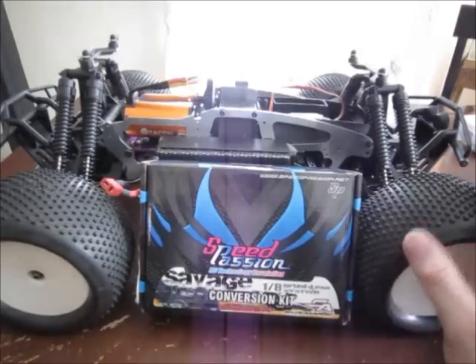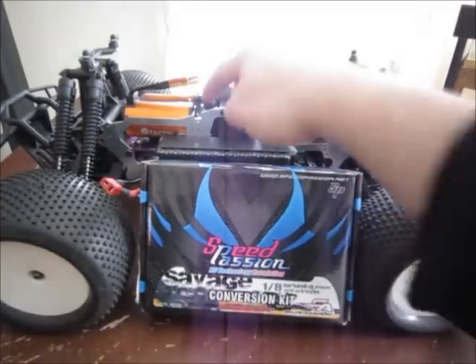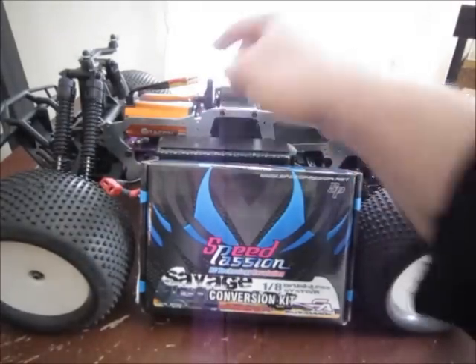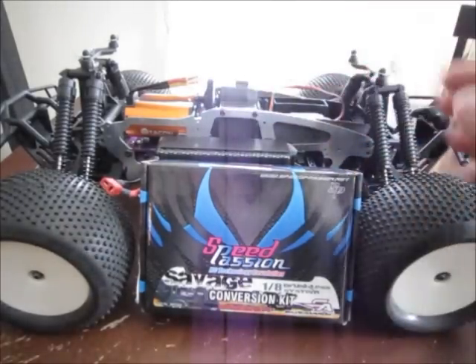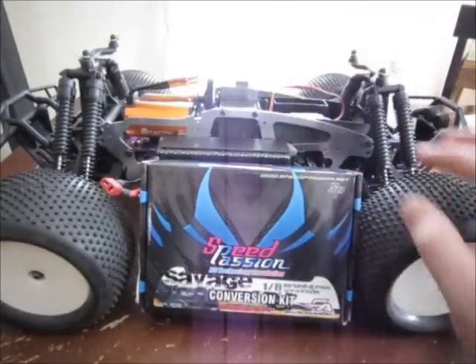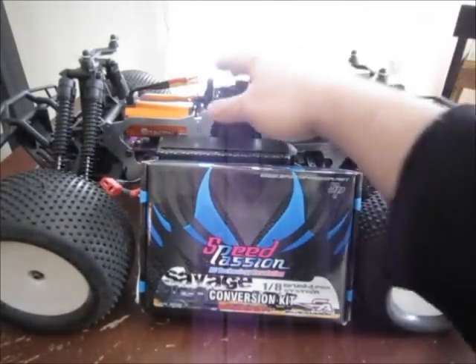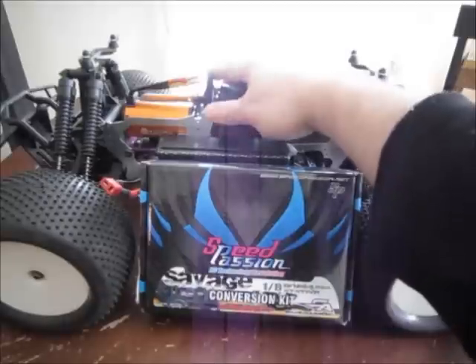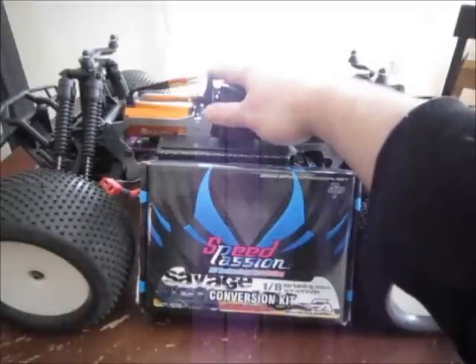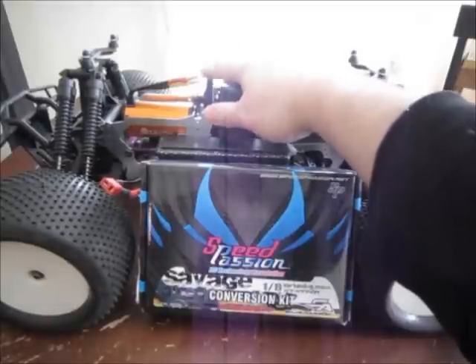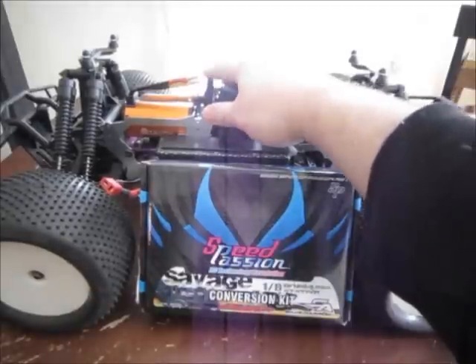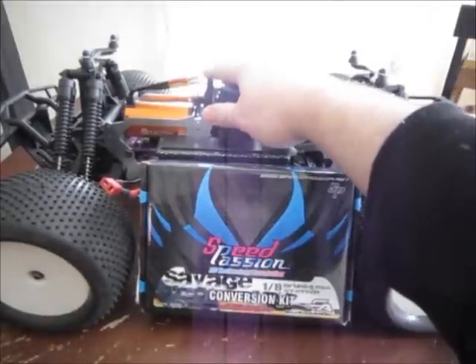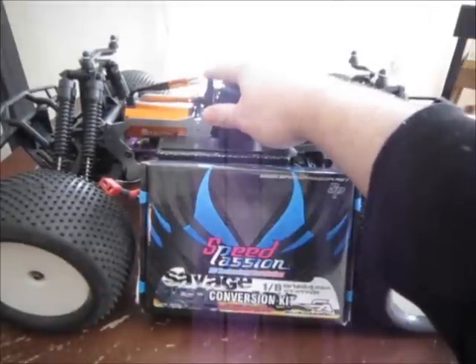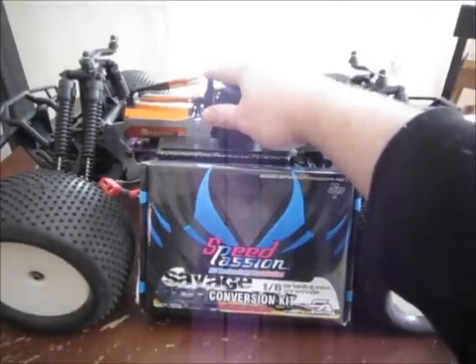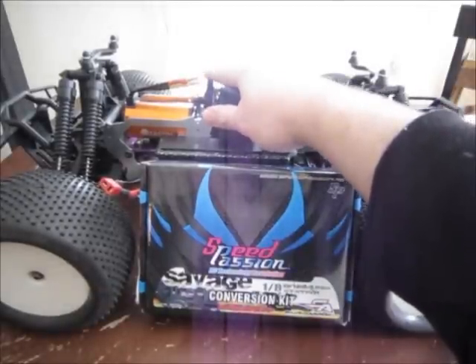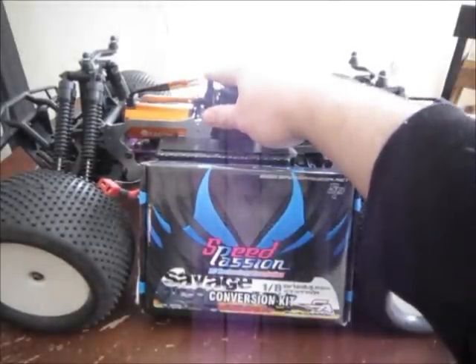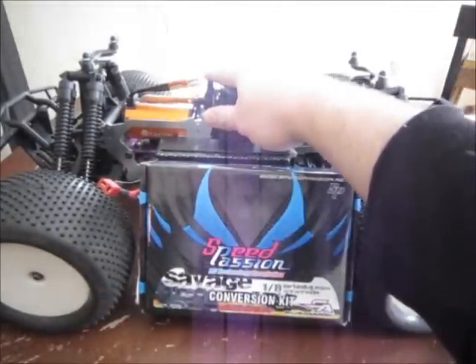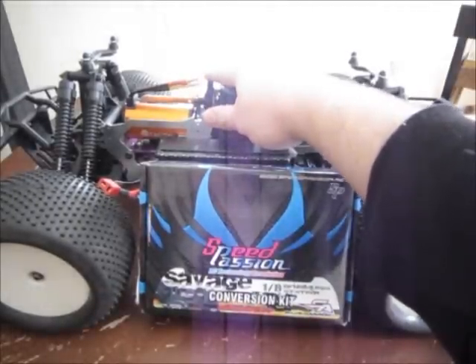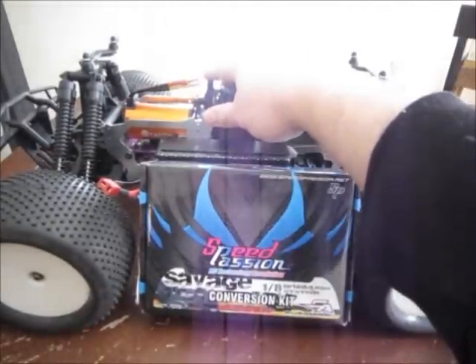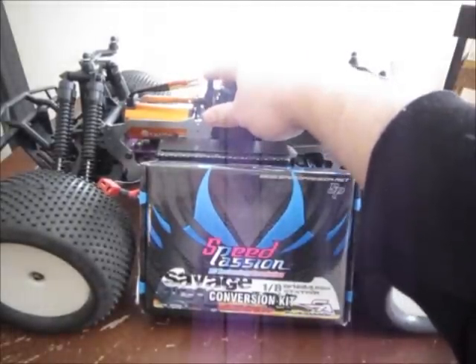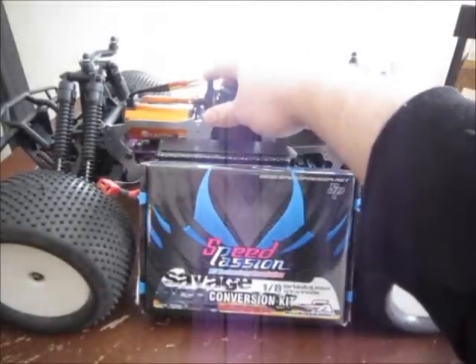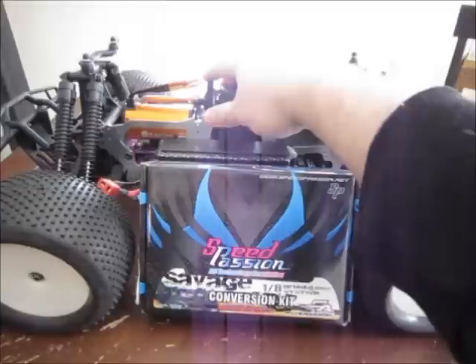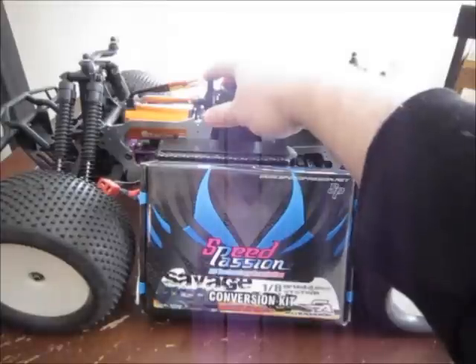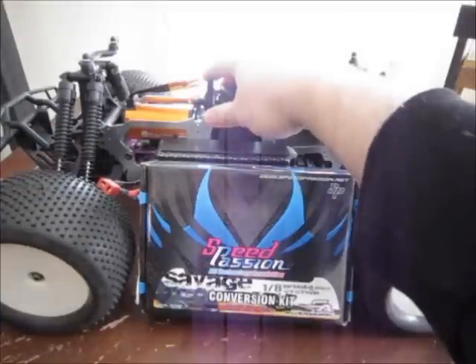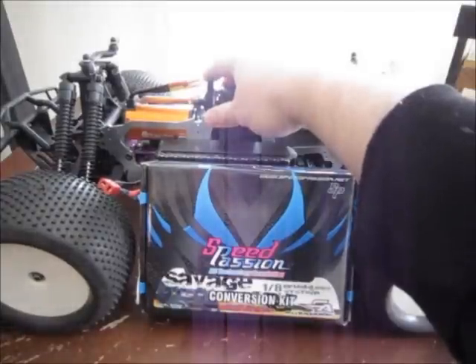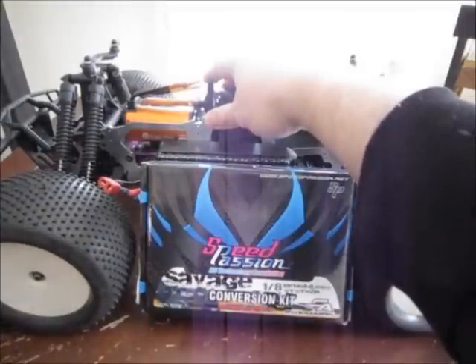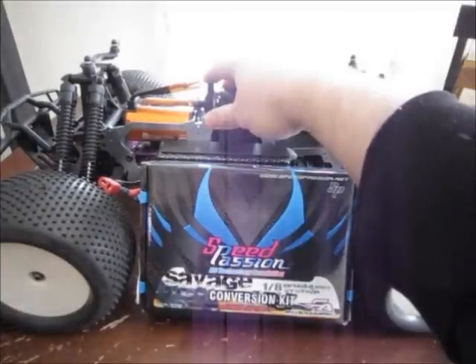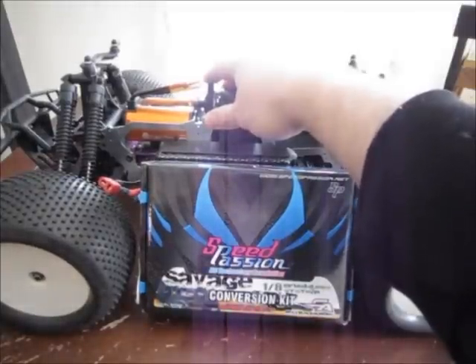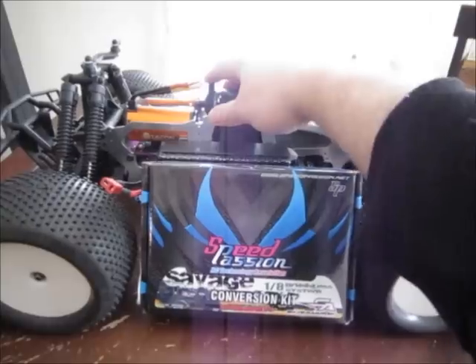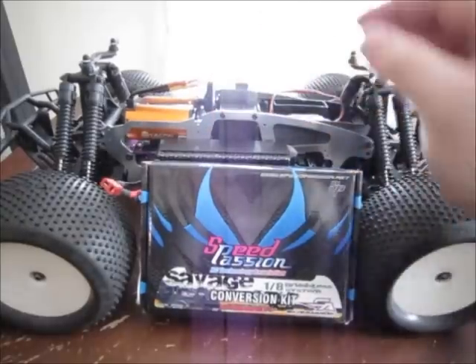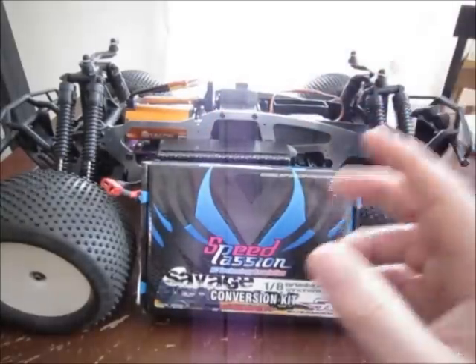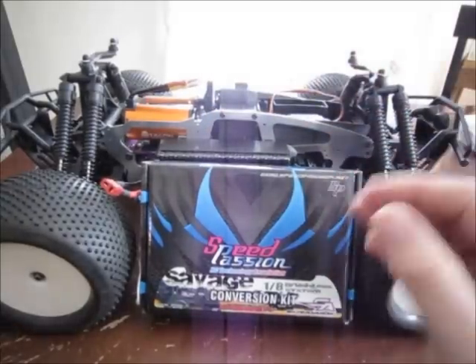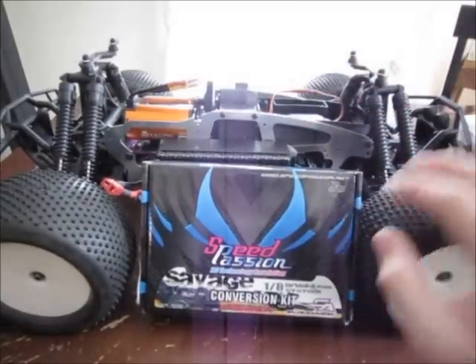So I had to order a new spur gear that's actually for a Savage Flux — it's a 43-tooth. That's another $30, so it's more money I've had to spend.